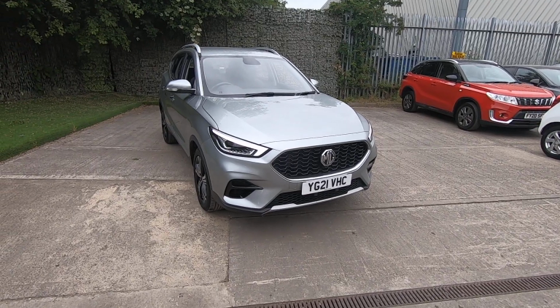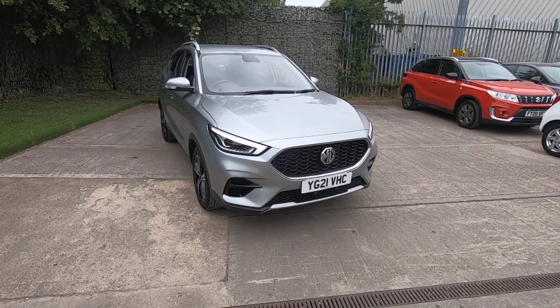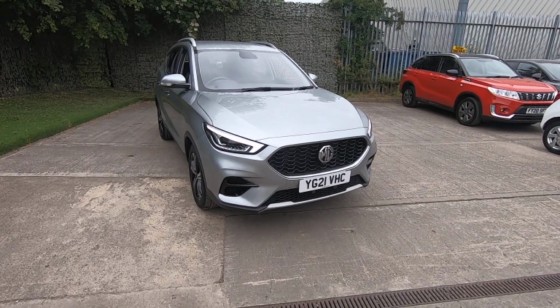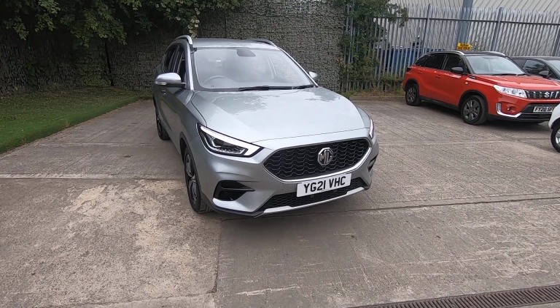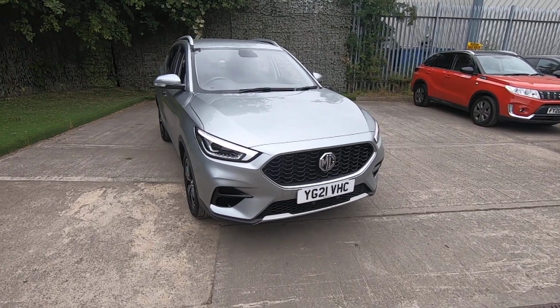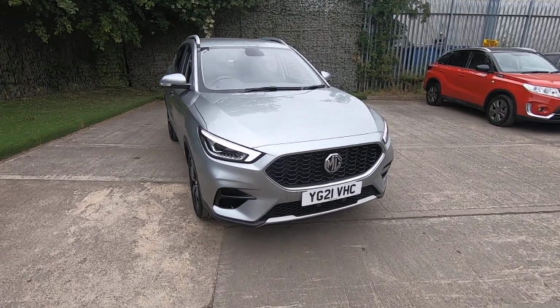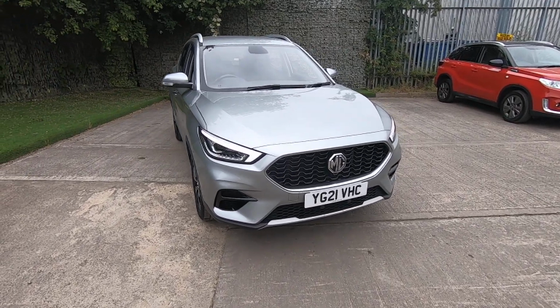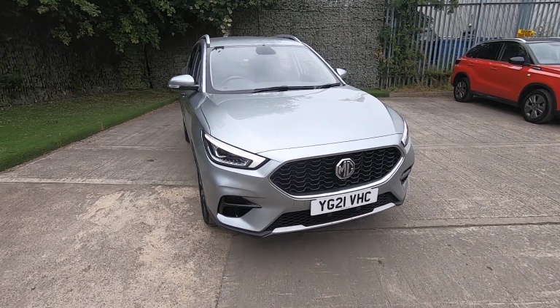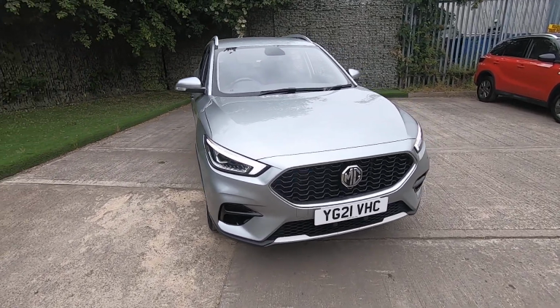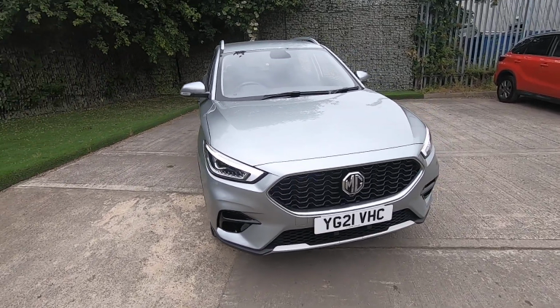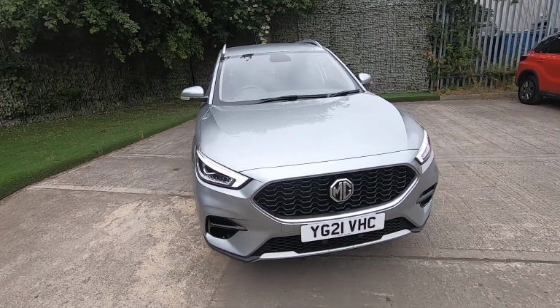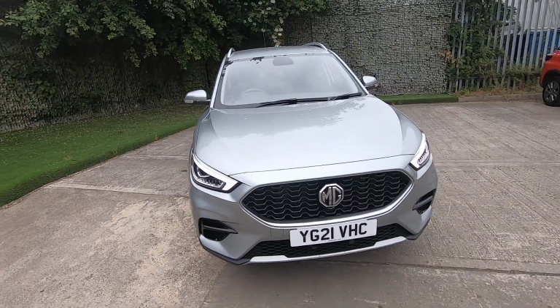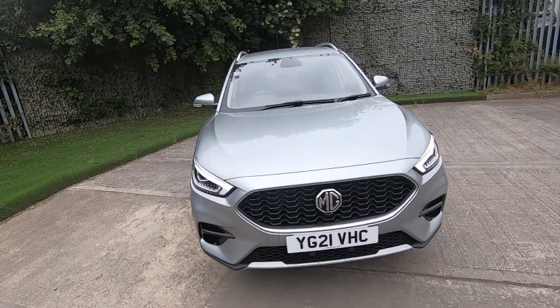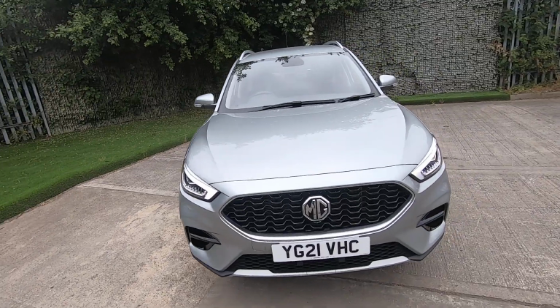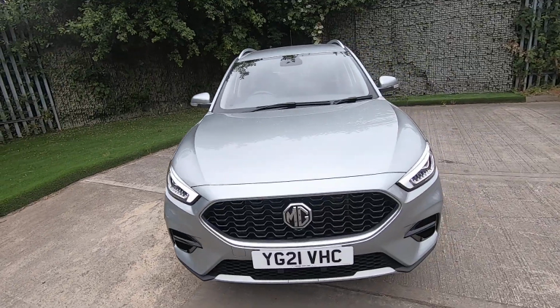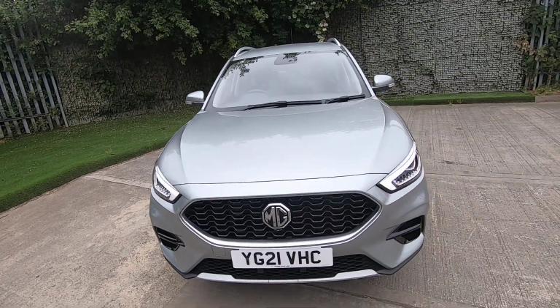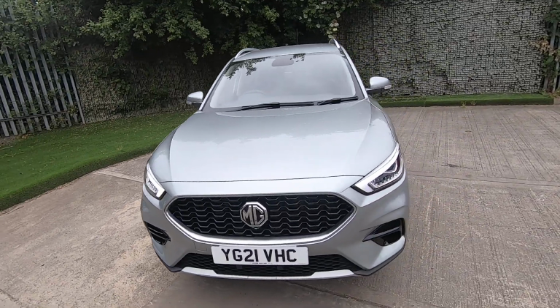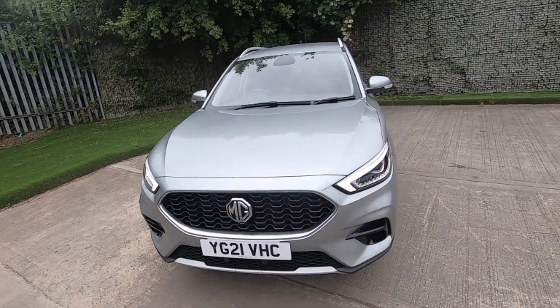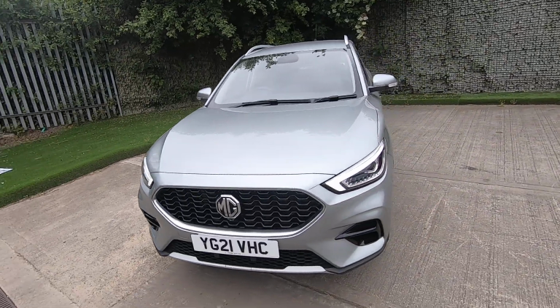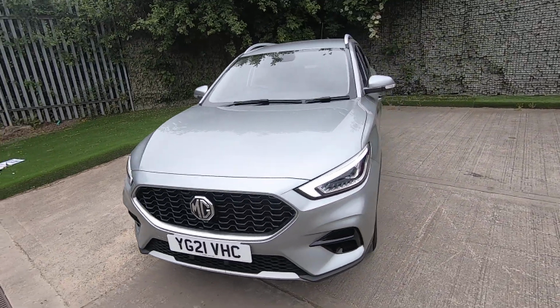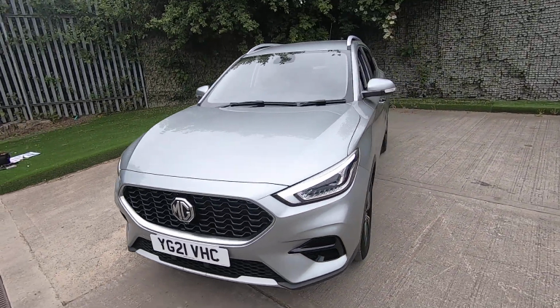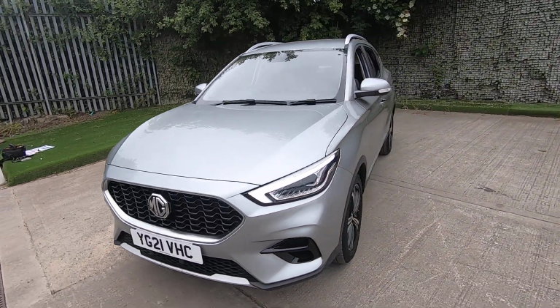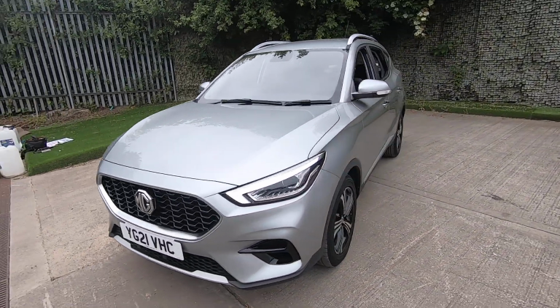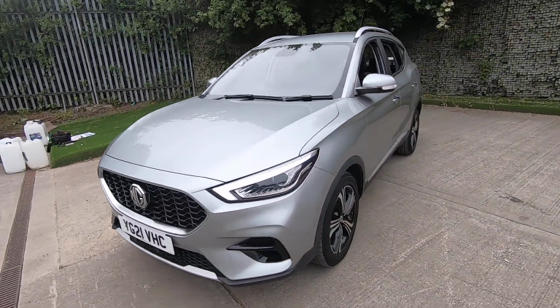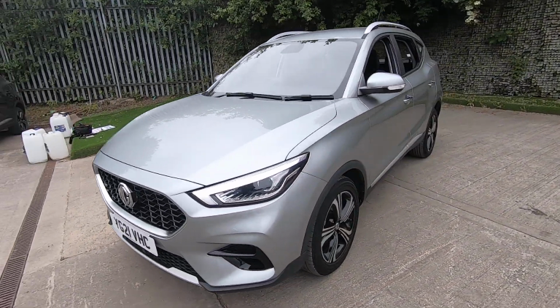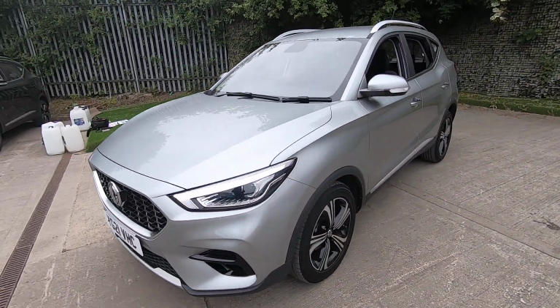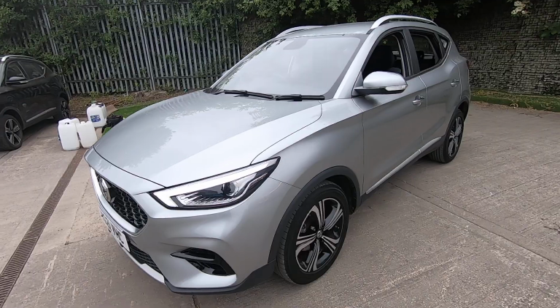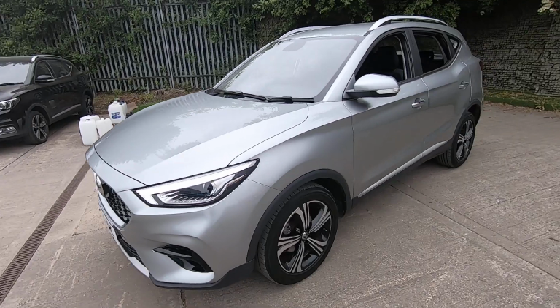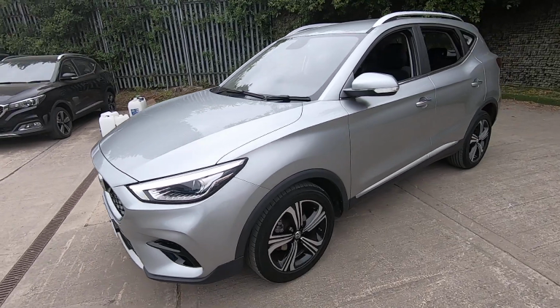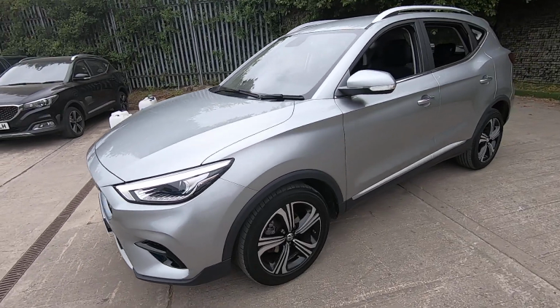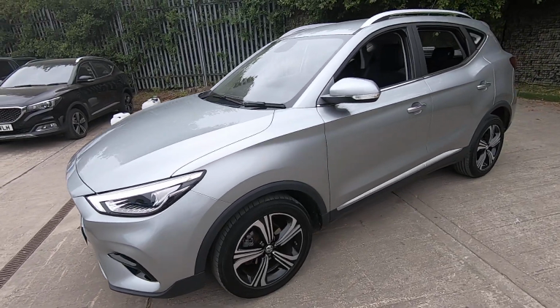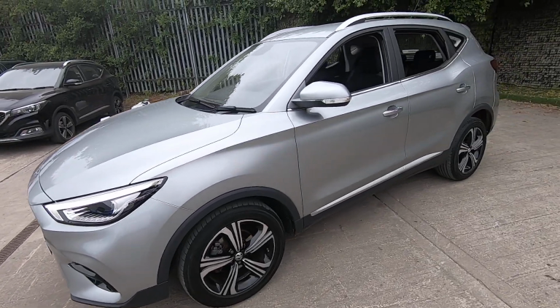Hello and welcome to Luscombs MG in Leeds. Today I'm going to show you the ZS Excite manual 1.5 petrol.